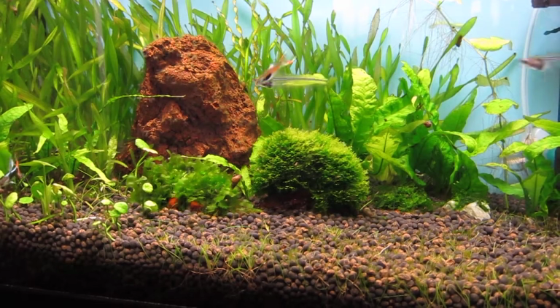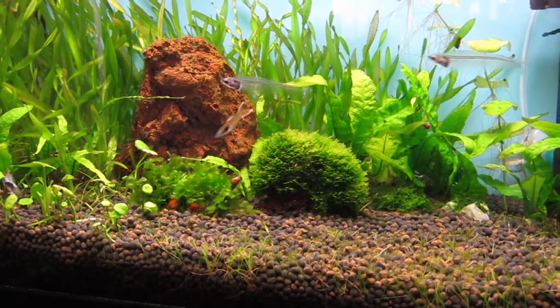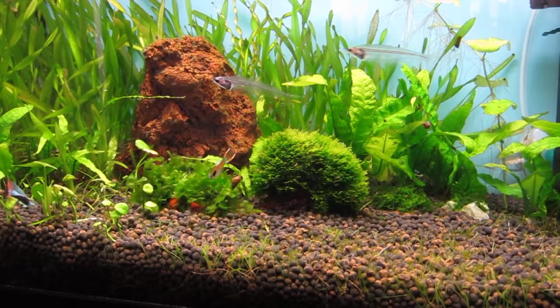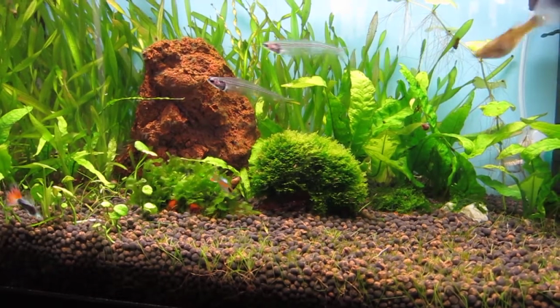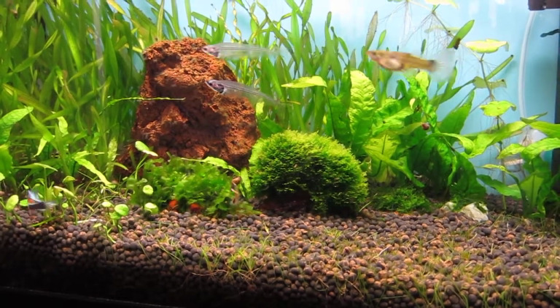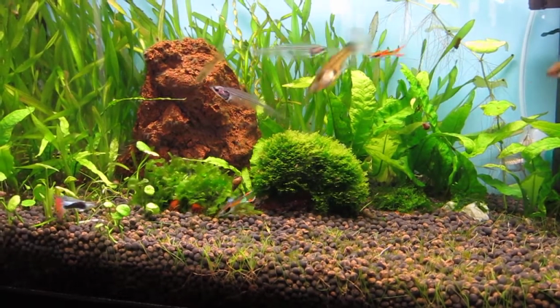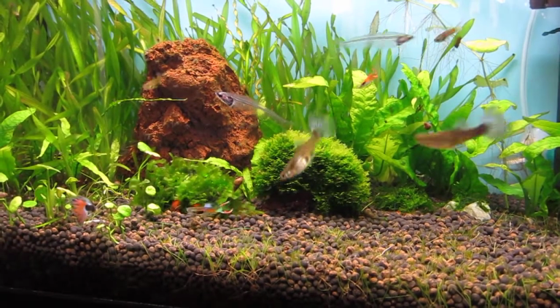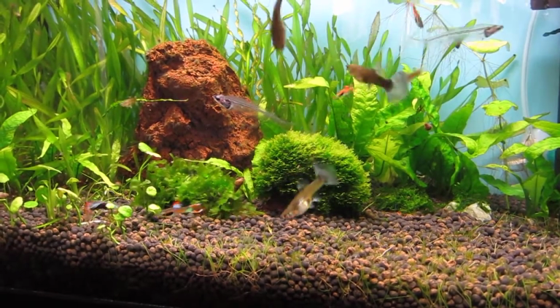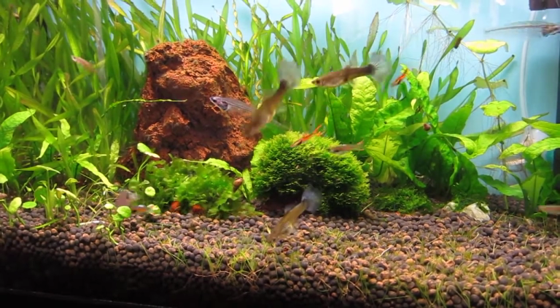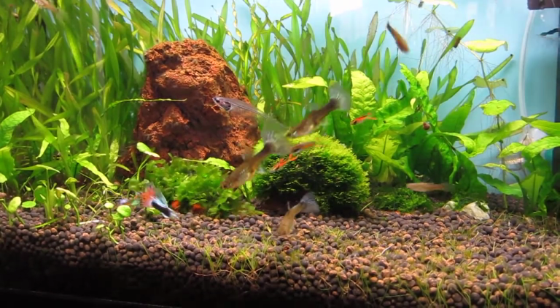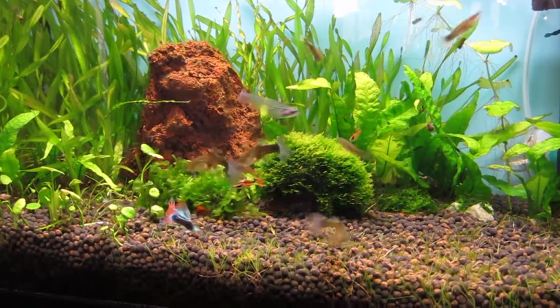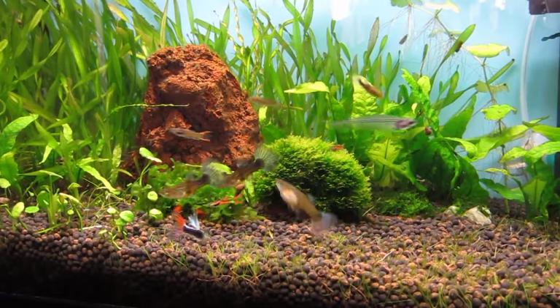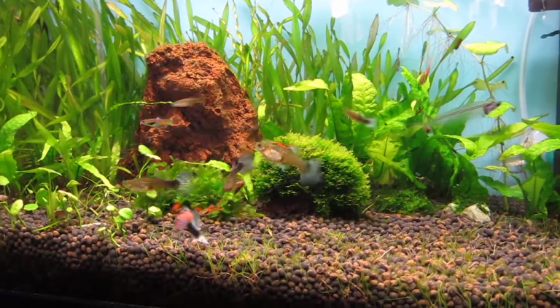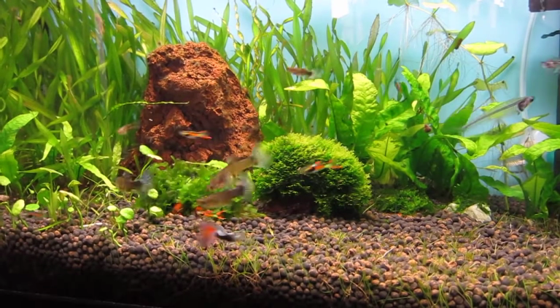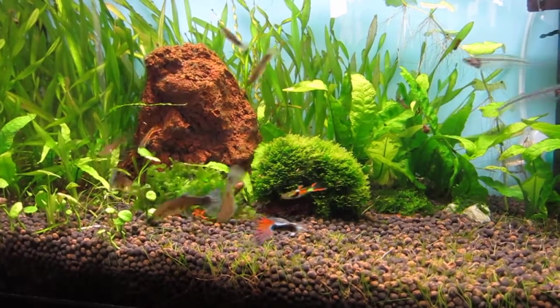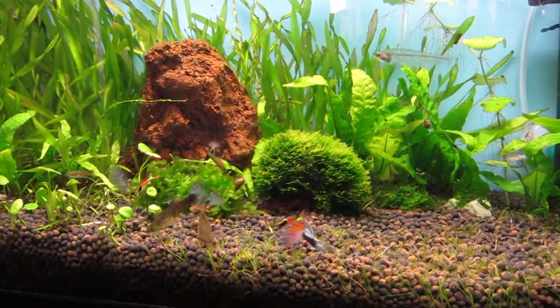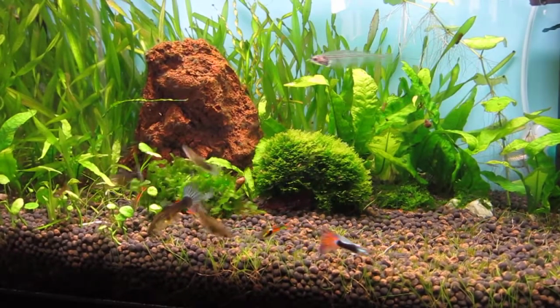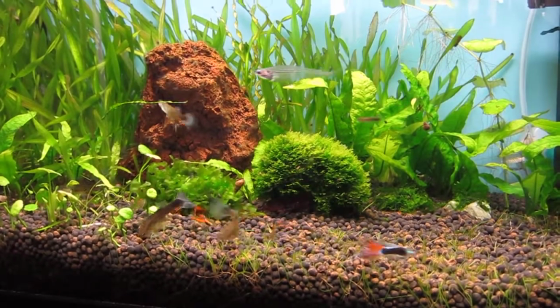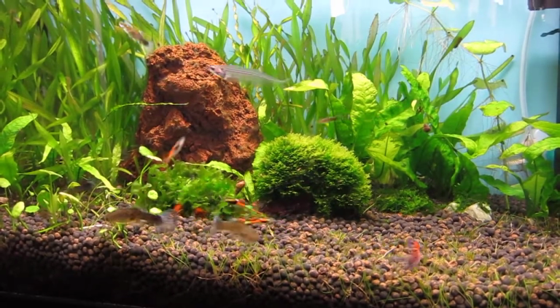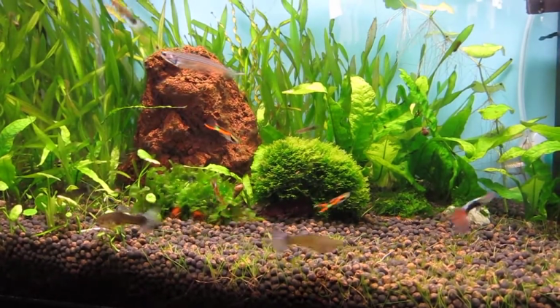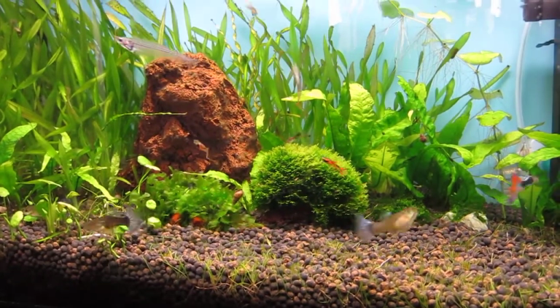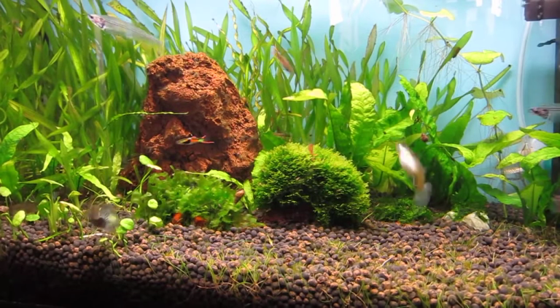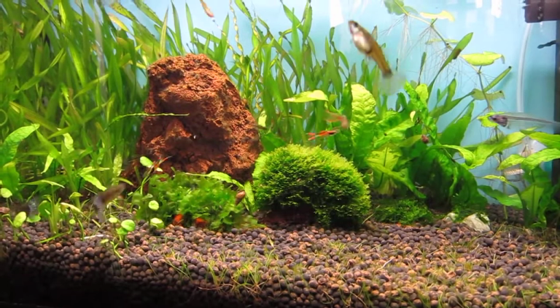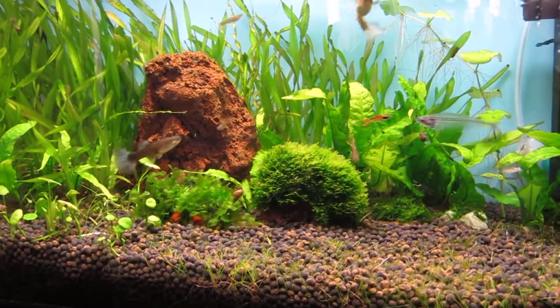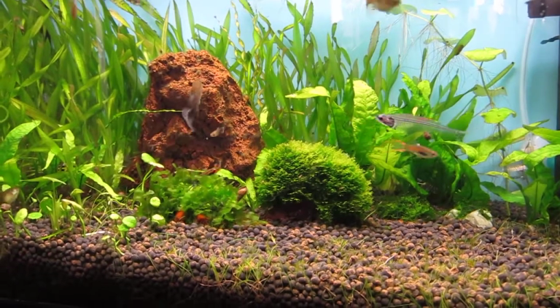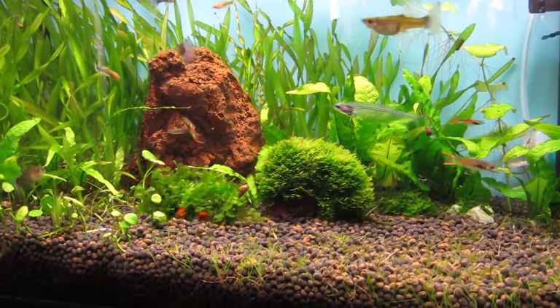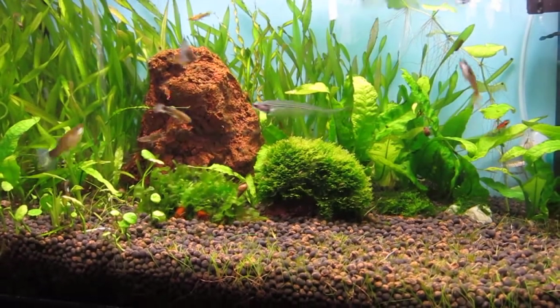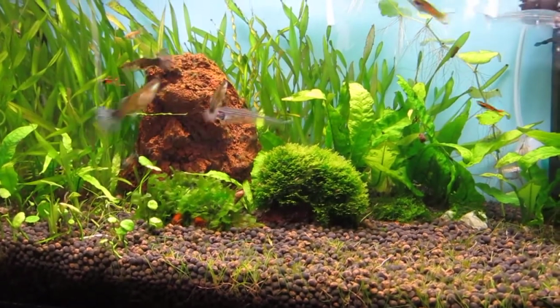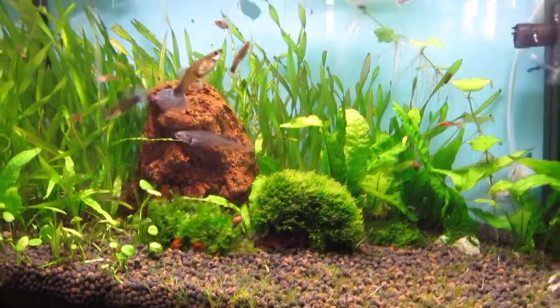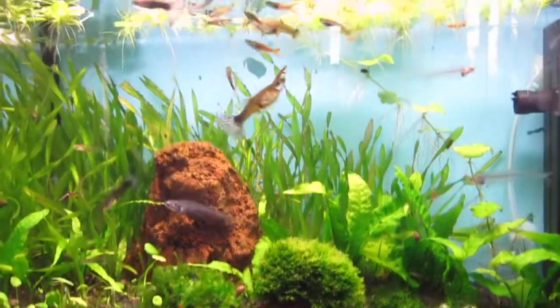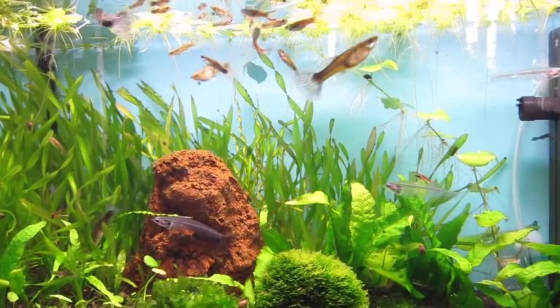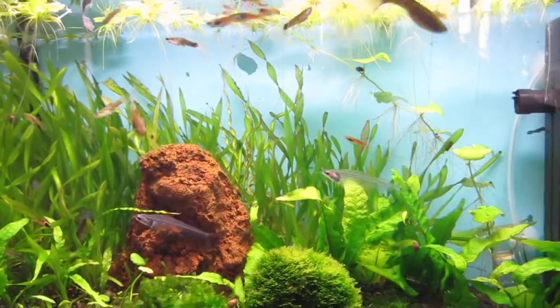Hi guys, how's it going? Just thought I'd do a quick video to show you my latest addition to my tank — or update to my tank really. For once it's not actually fish. So I decided to set up an LED moonlight for my glass catfish, which you can see are swimming around here.